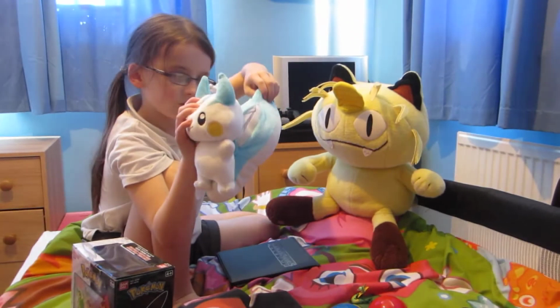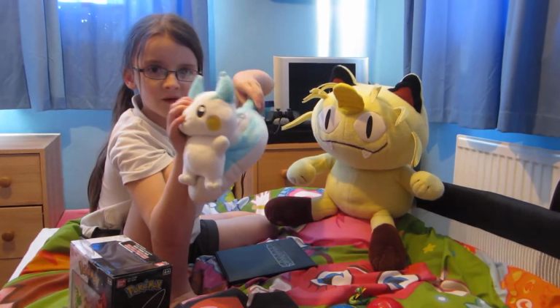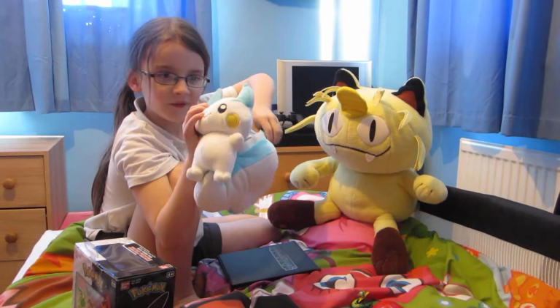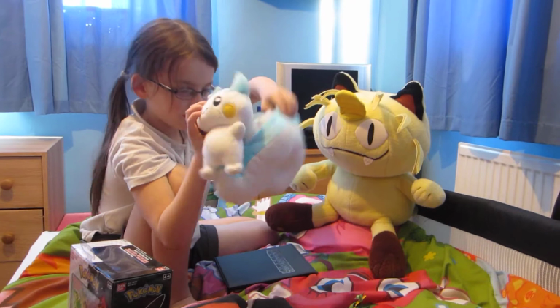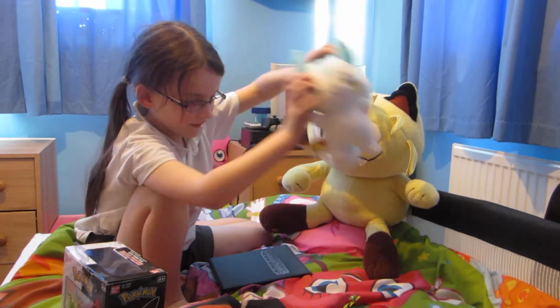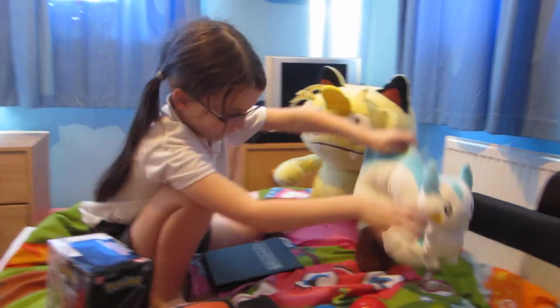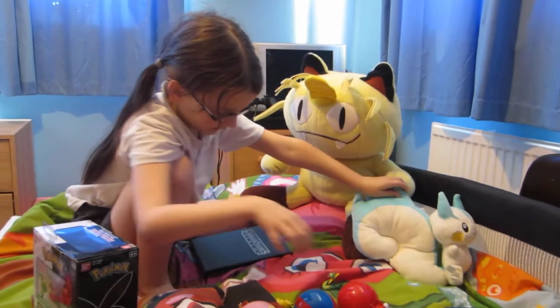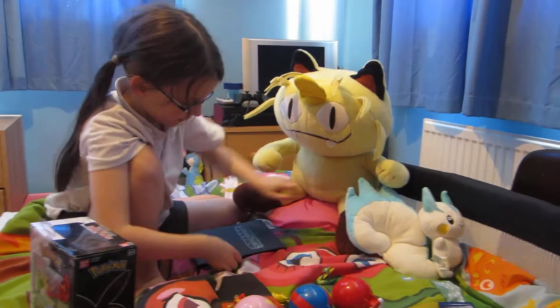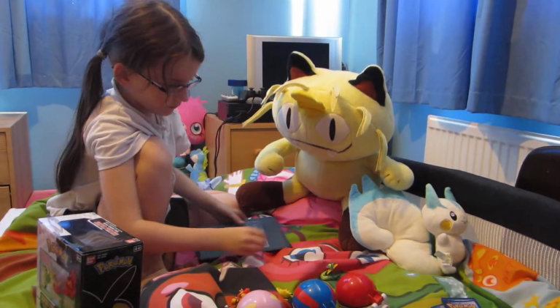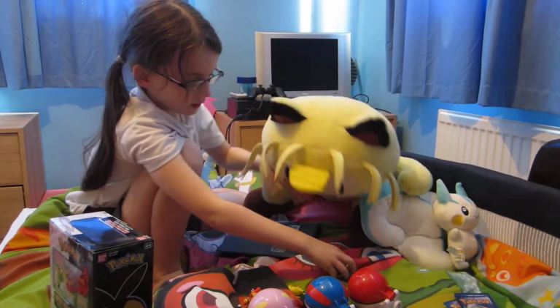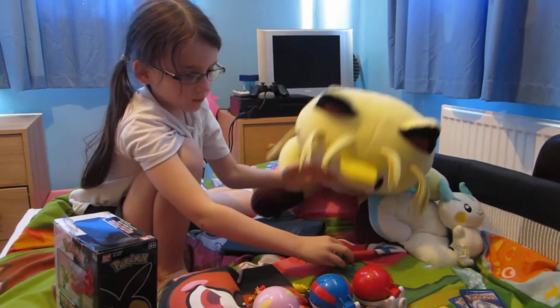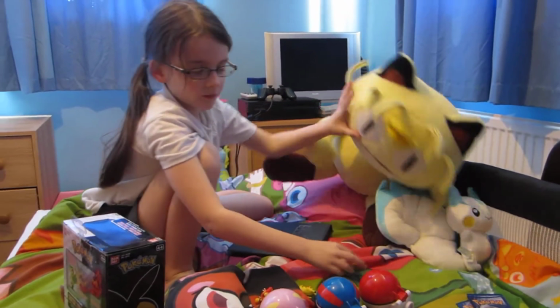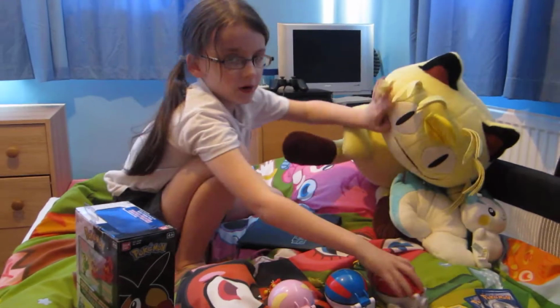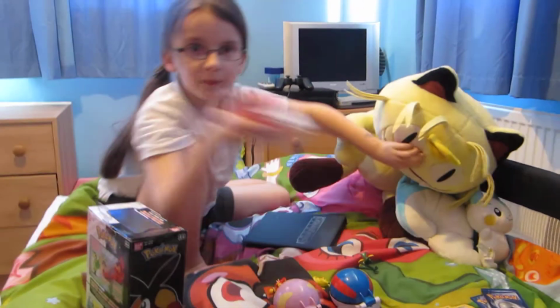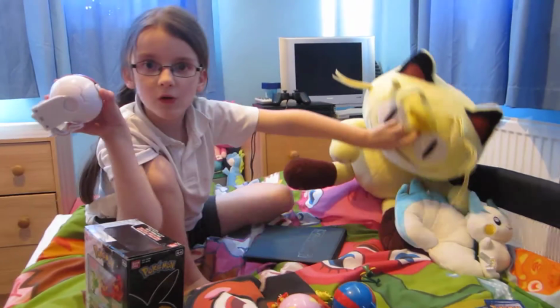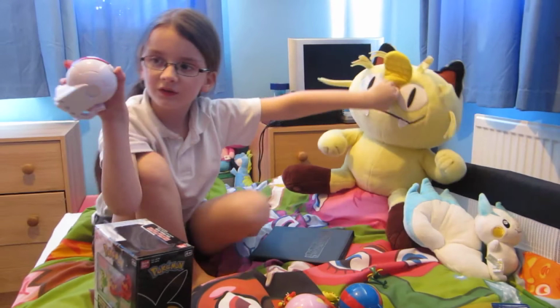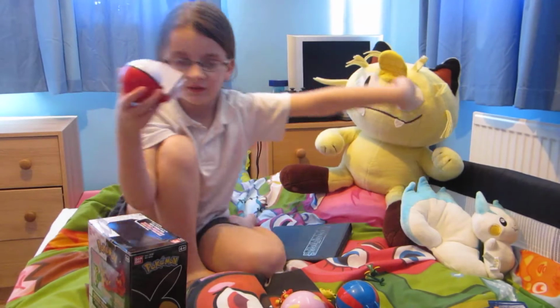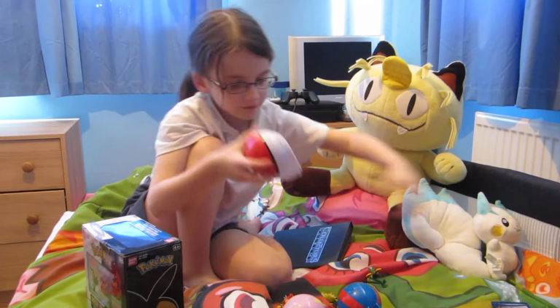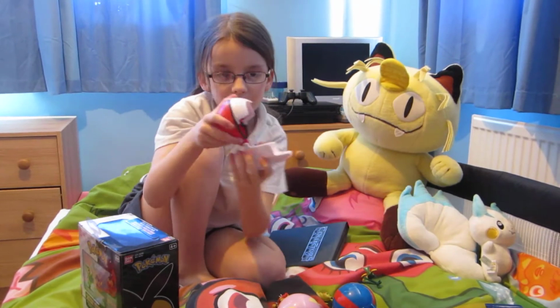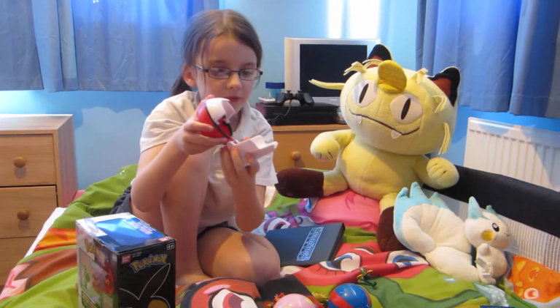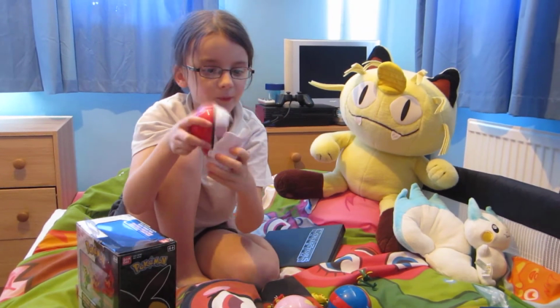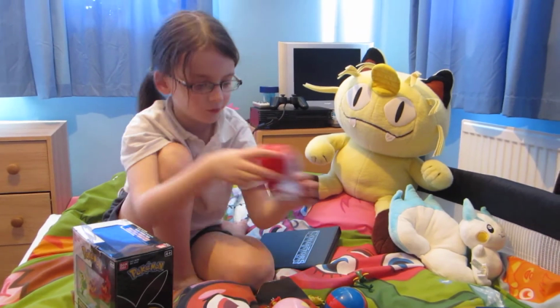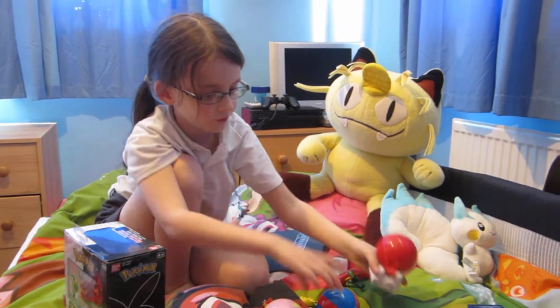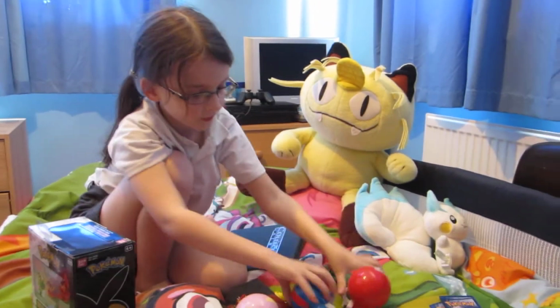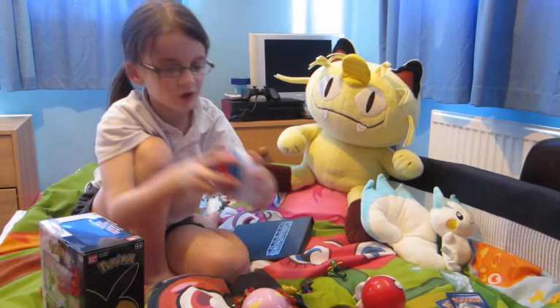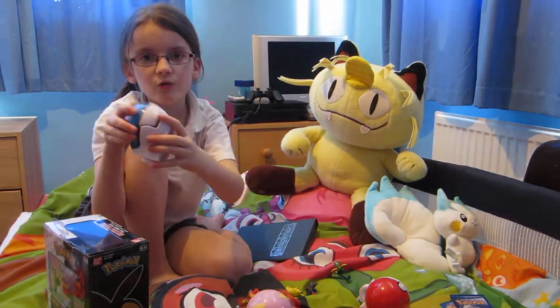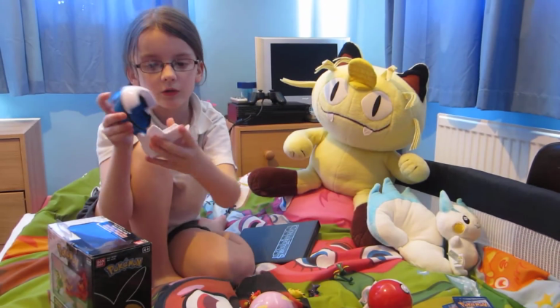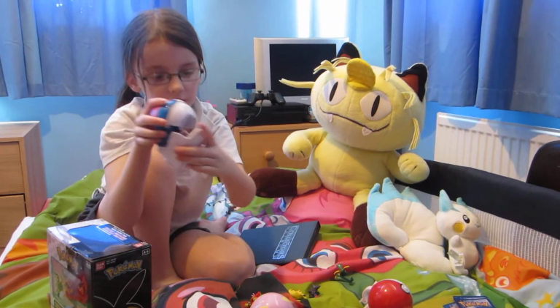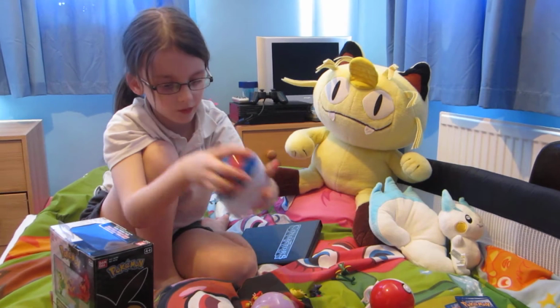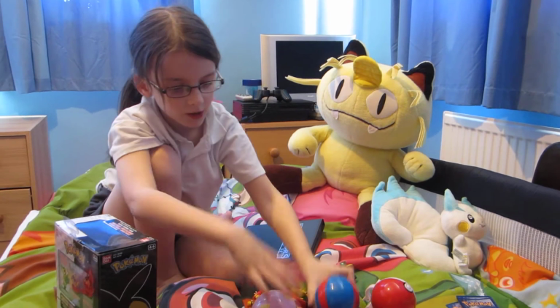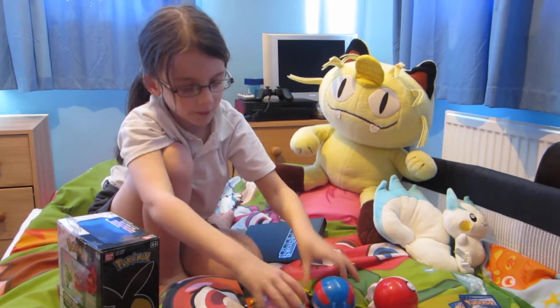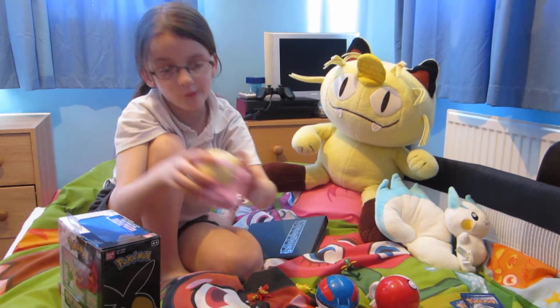And then I got my Pokeball, and it opens up — you can put the Pokemon inside. My Drakeball also opens up, and my Healball.